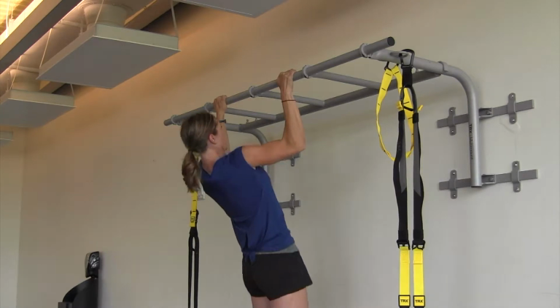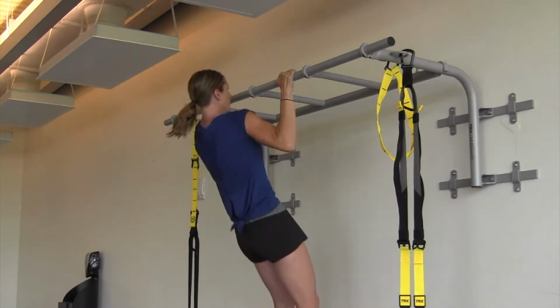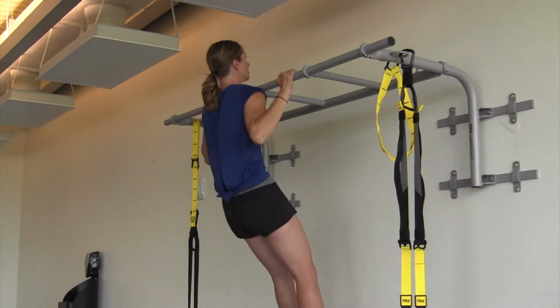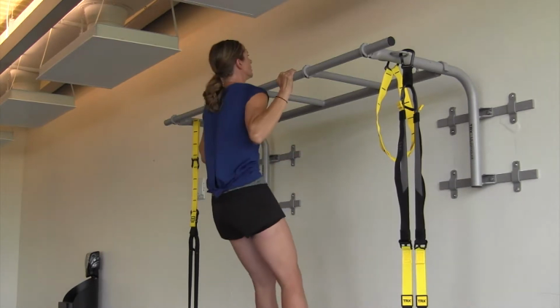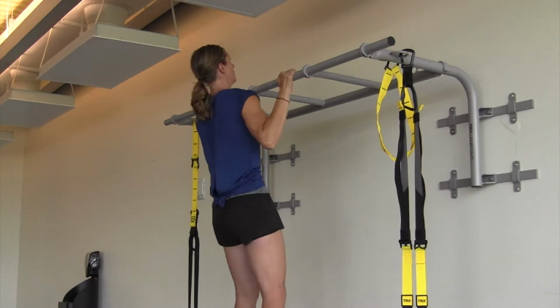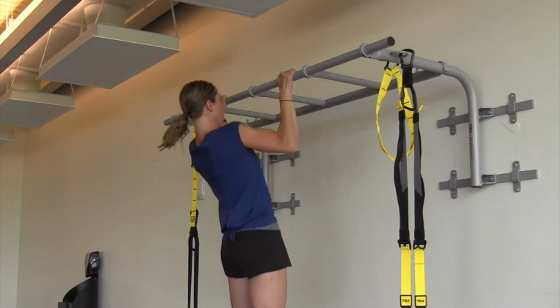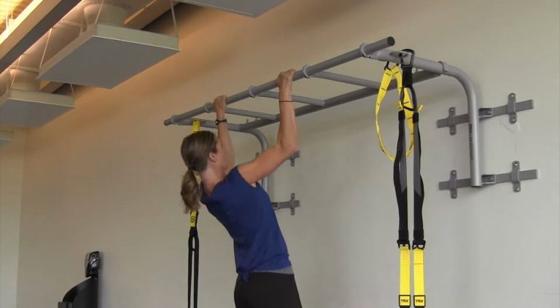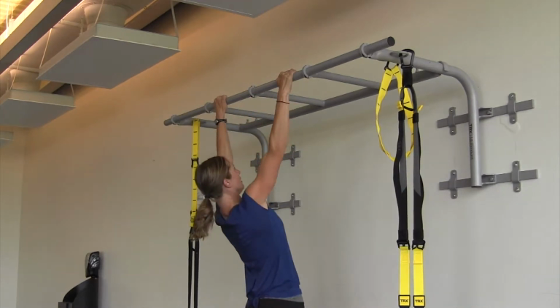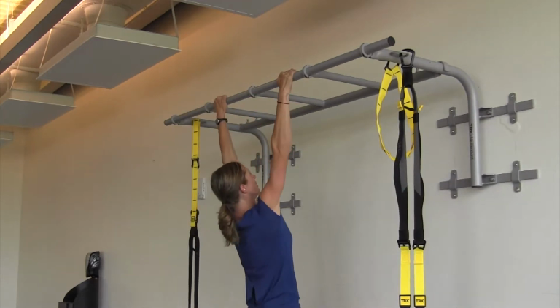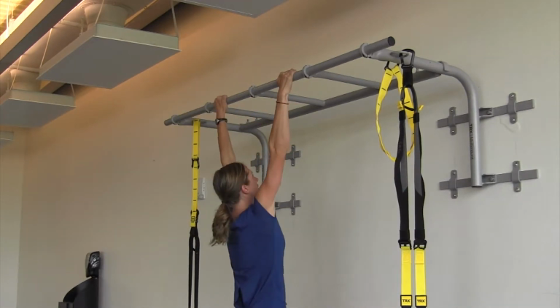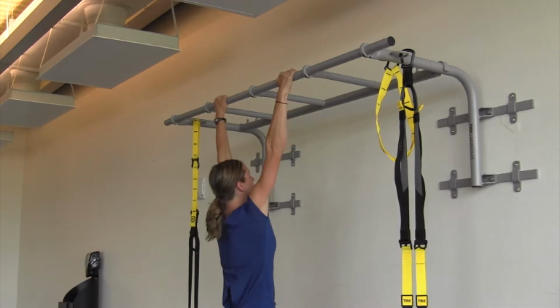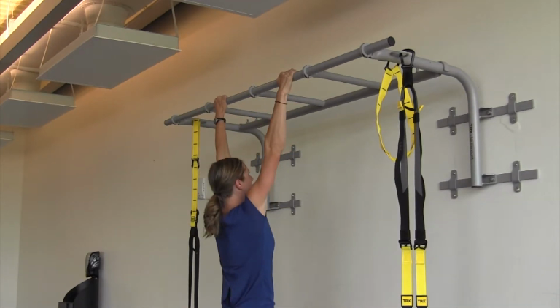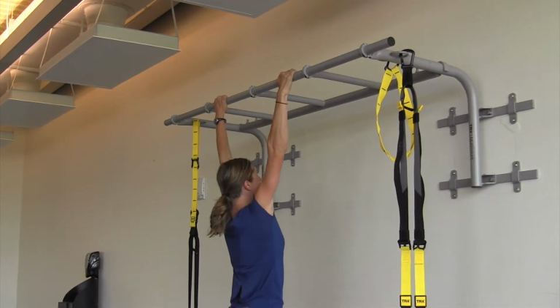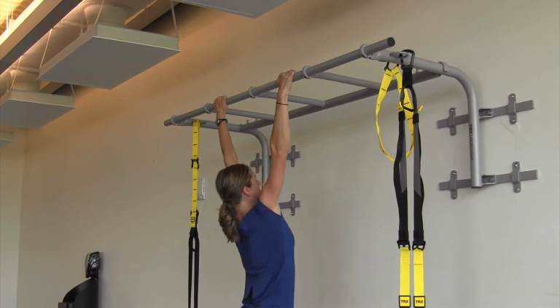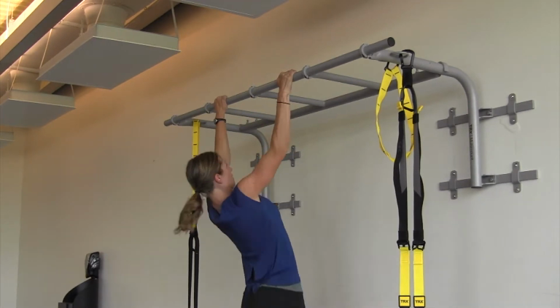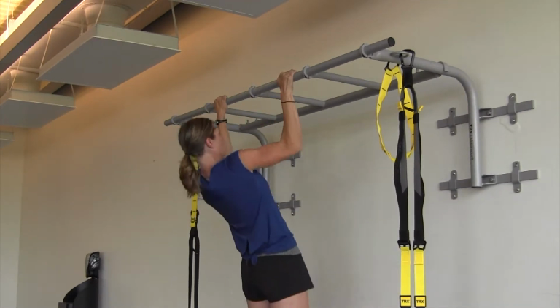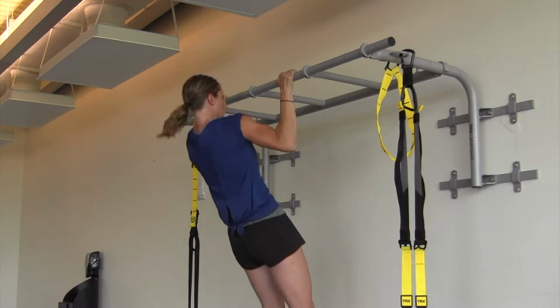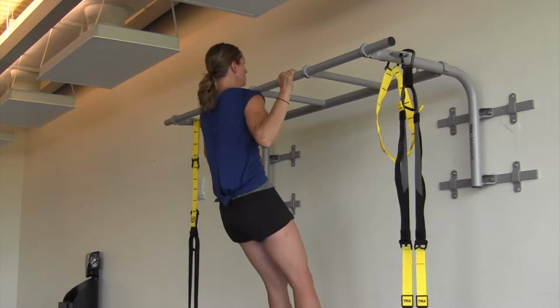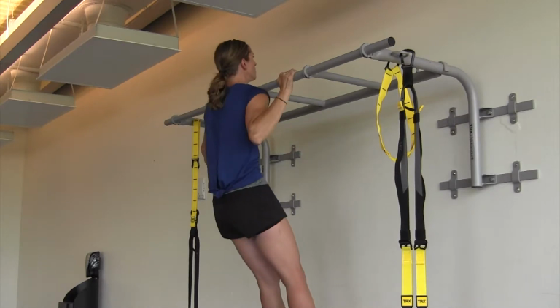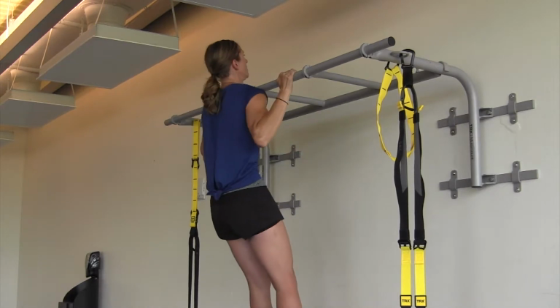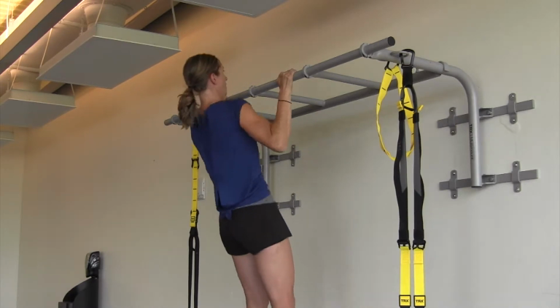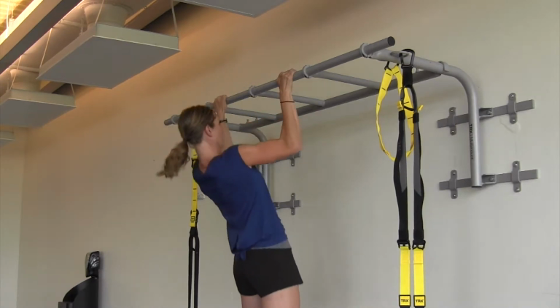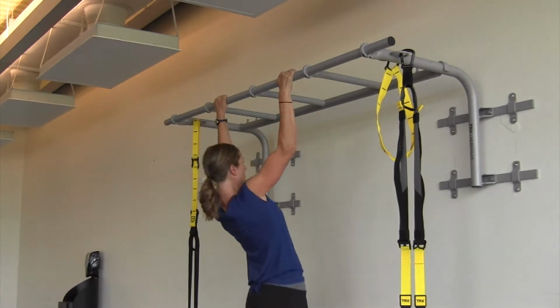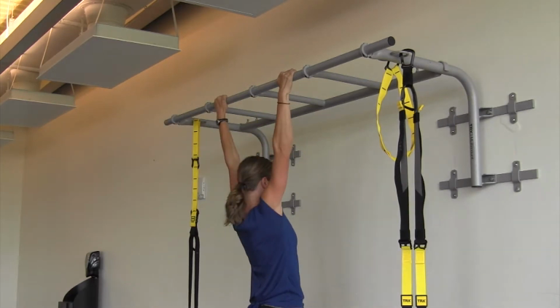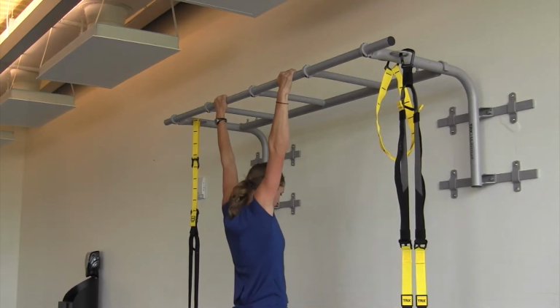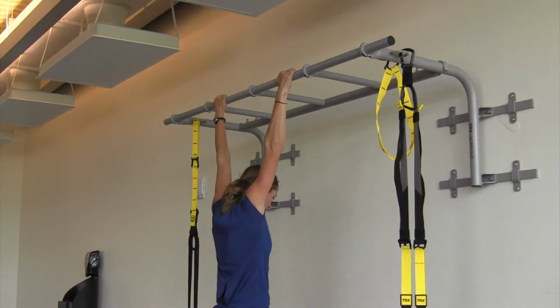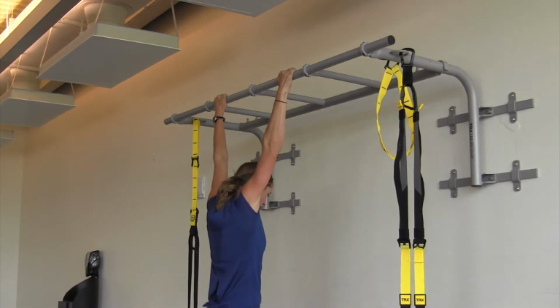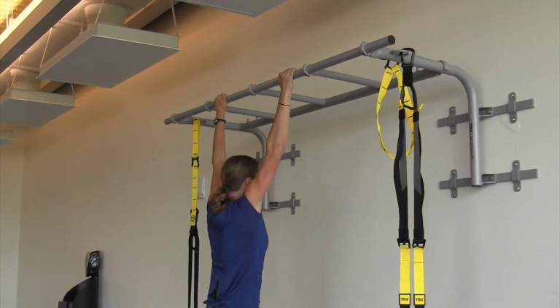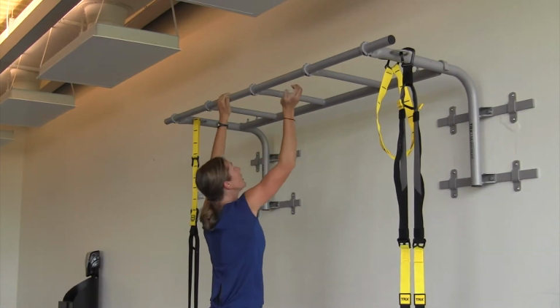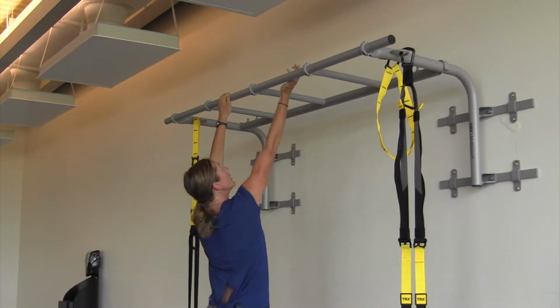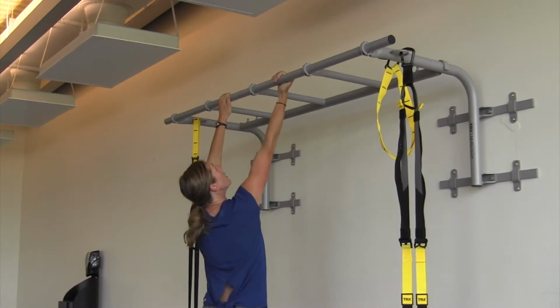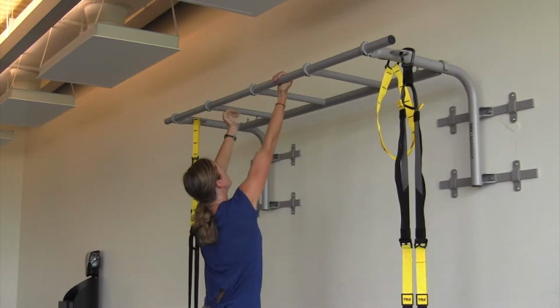Both the pull-up and the chin-up will target your back muscles, but the degree to which pull-ups affect the lats is higher, while the chin-up affects the biceps a bit more.